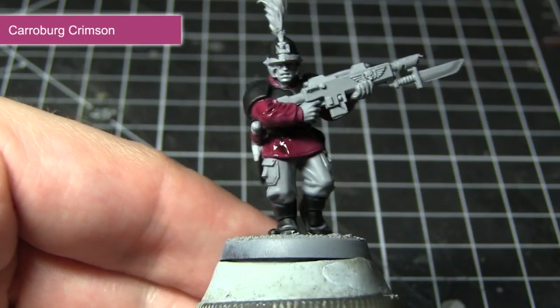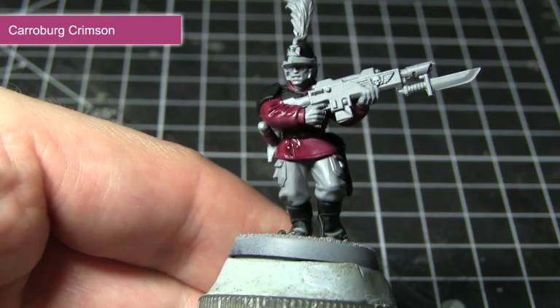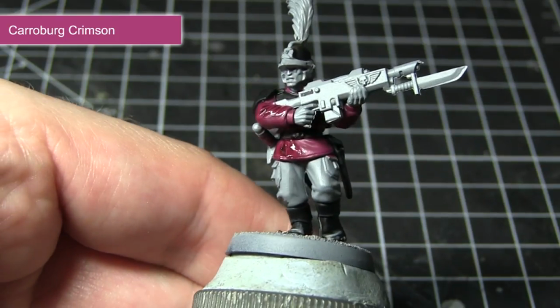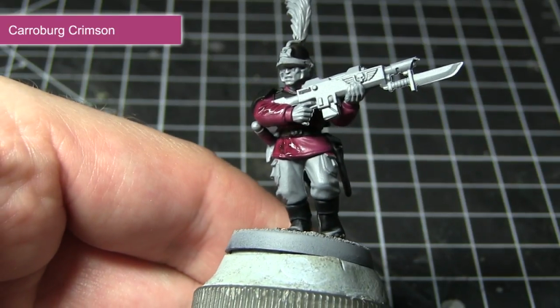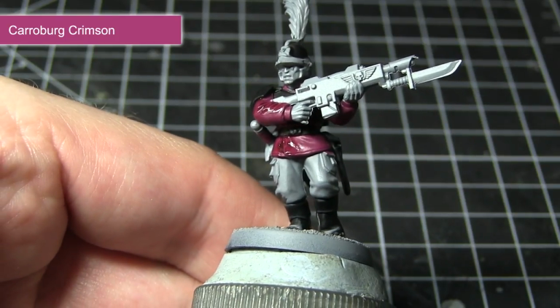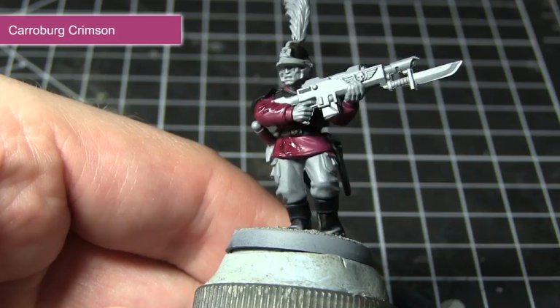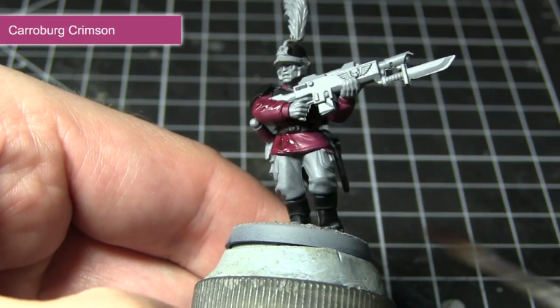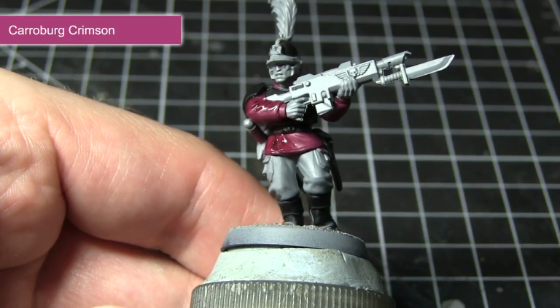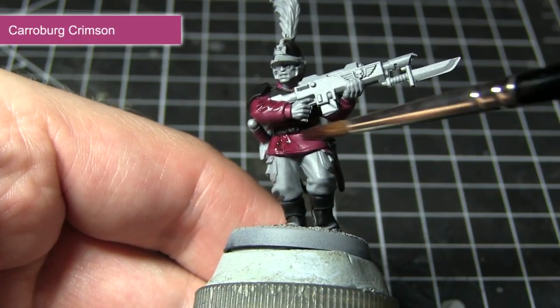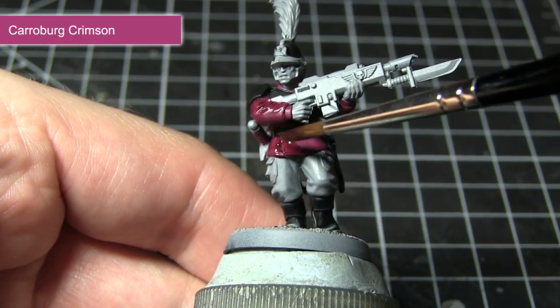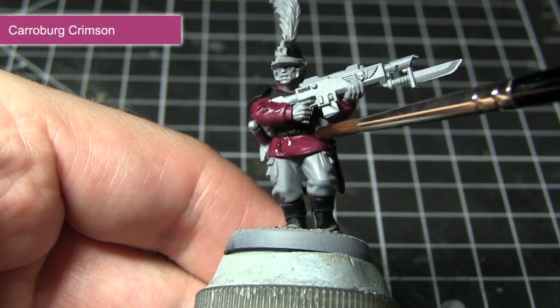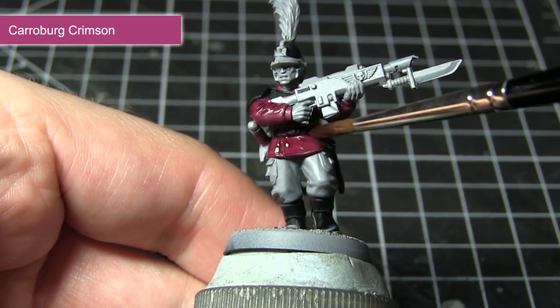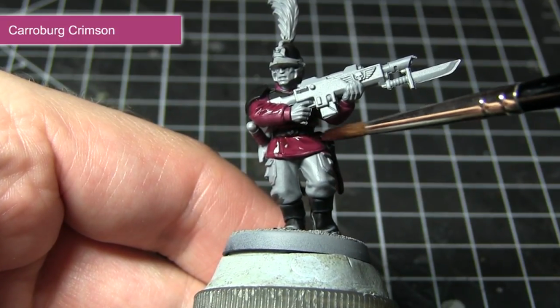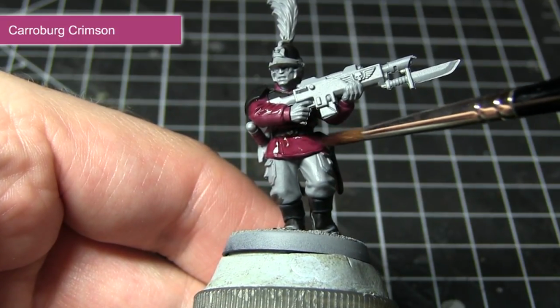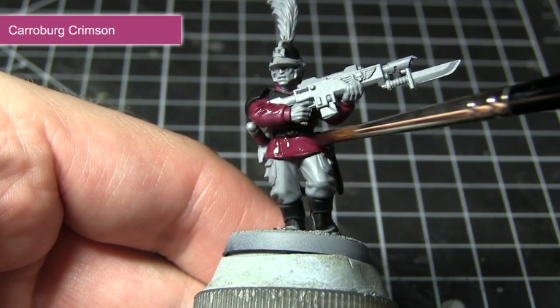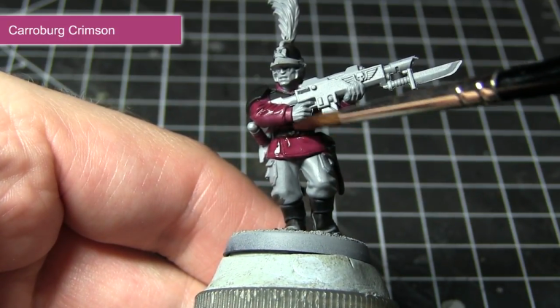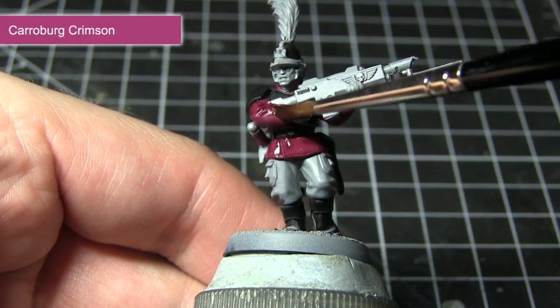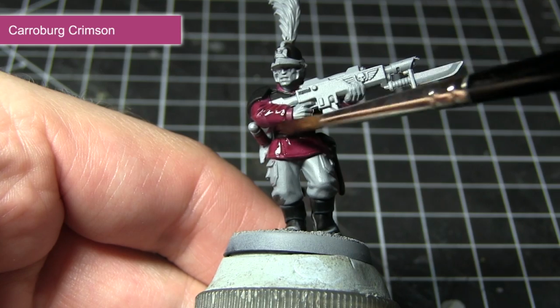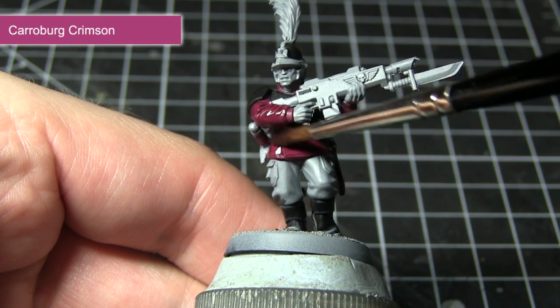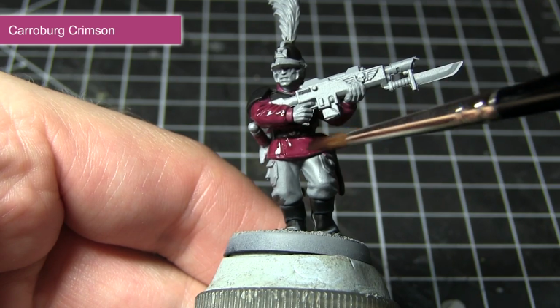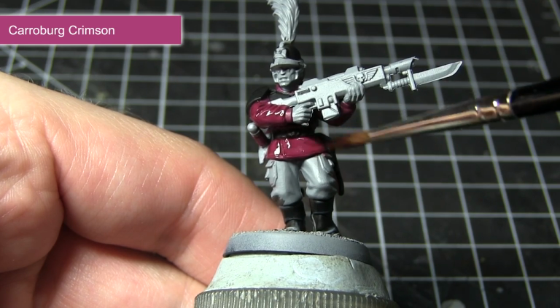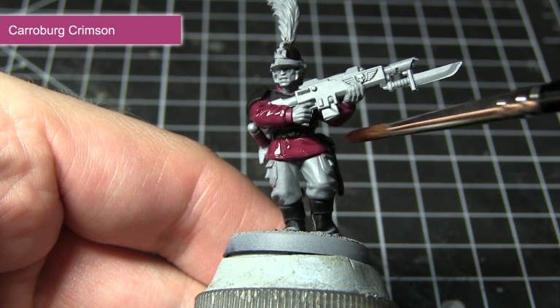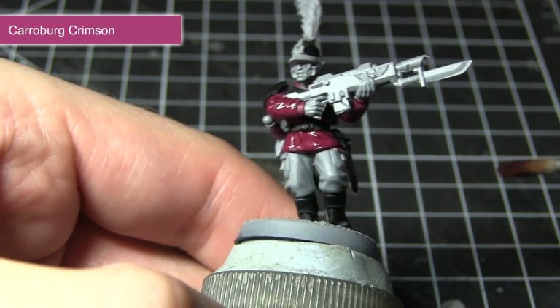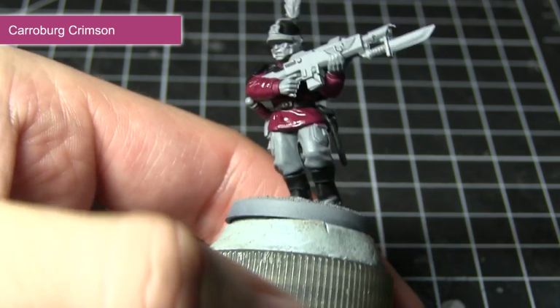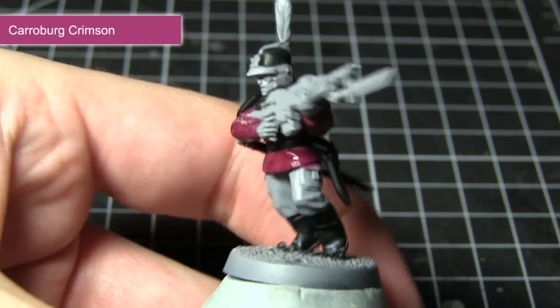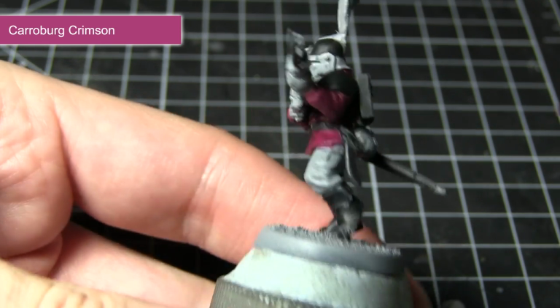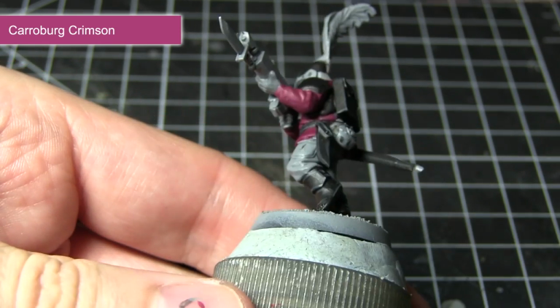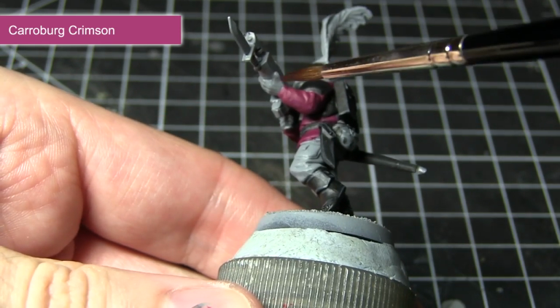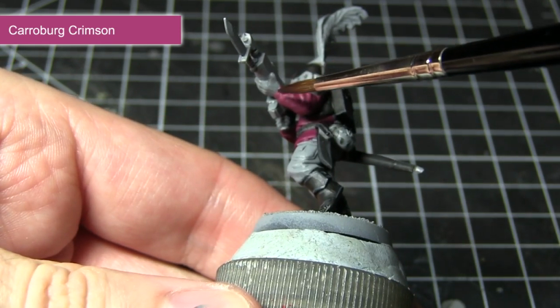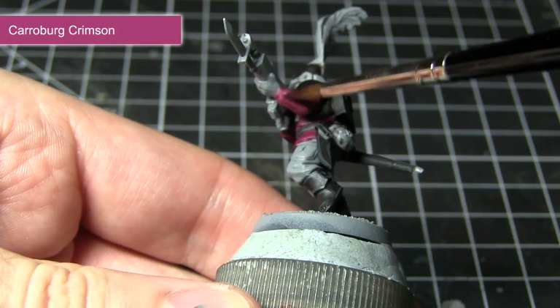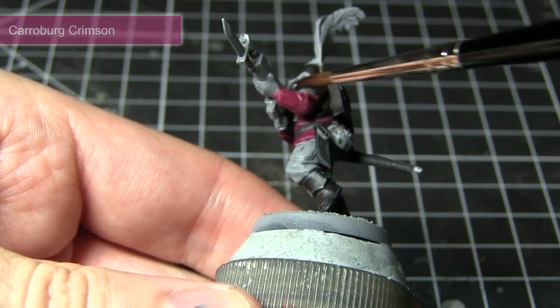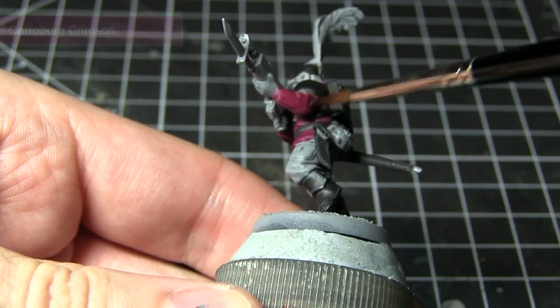Now applying this Carroburg Crimson straight out of the pot may be a little bit too strong, so I would recommend watering it down slightly, roughly one part wash to one part water. If when you've applied this over the miniature you don't feel it's strong enough, you can always apply extra steps later on.